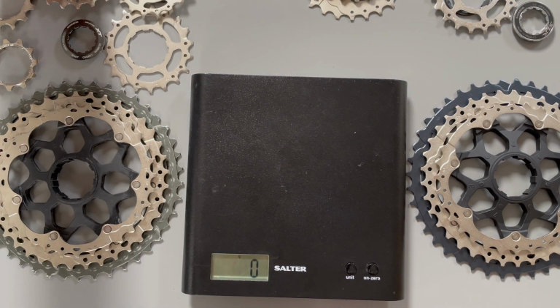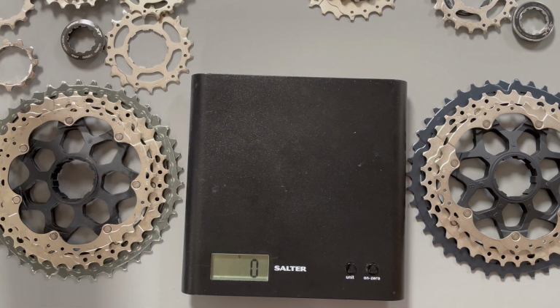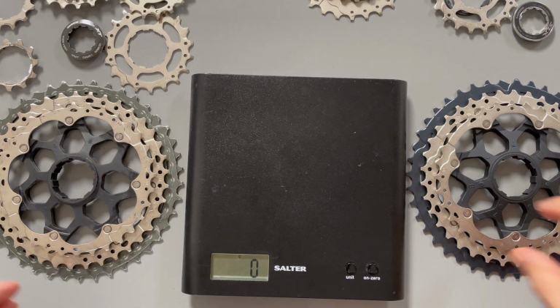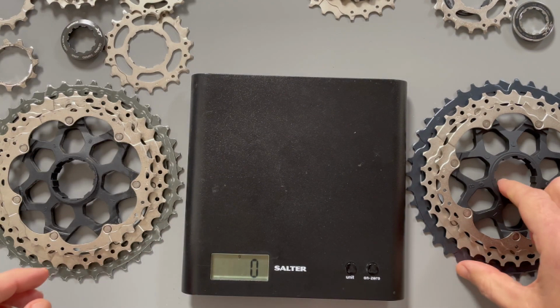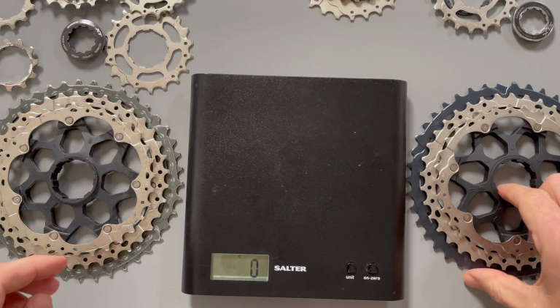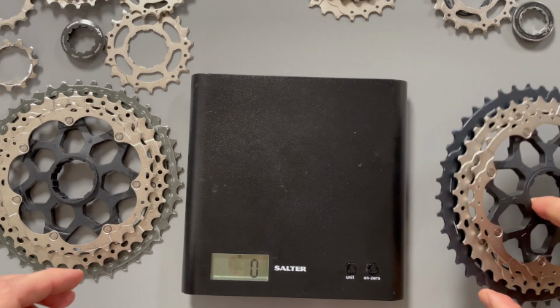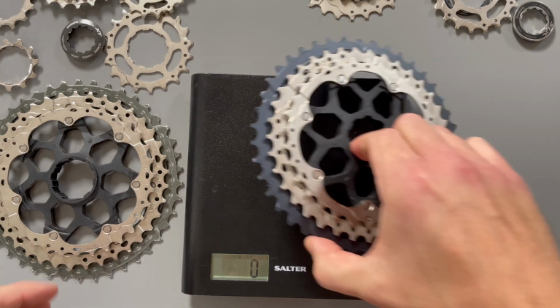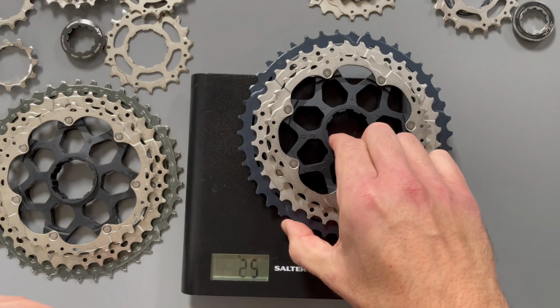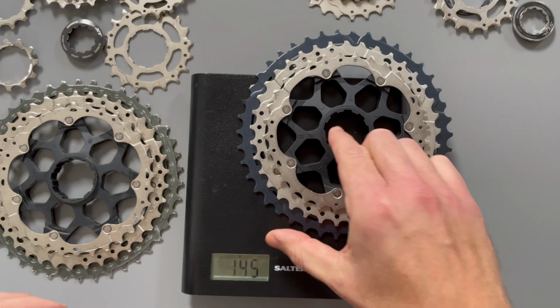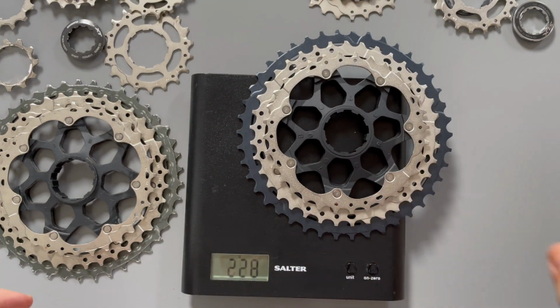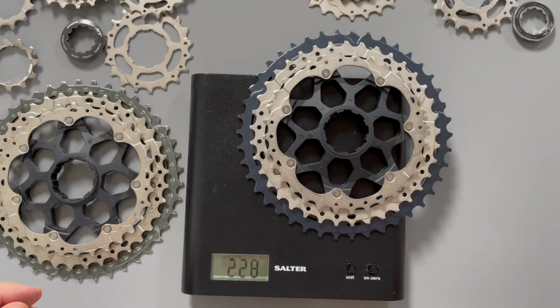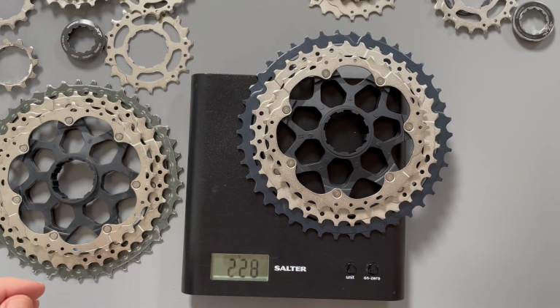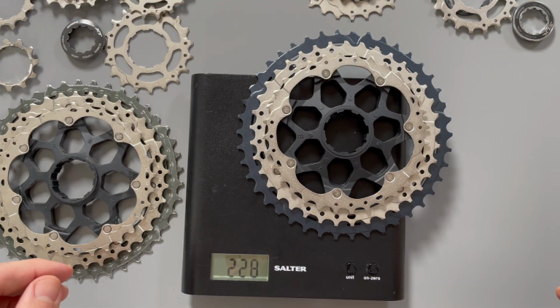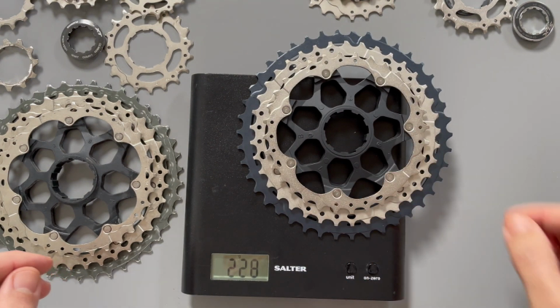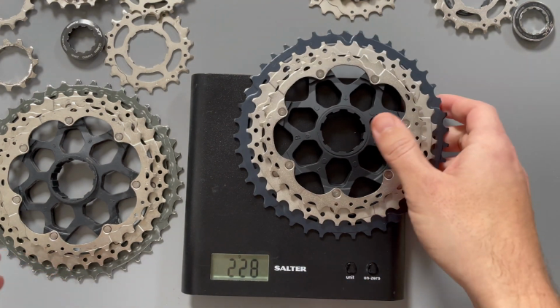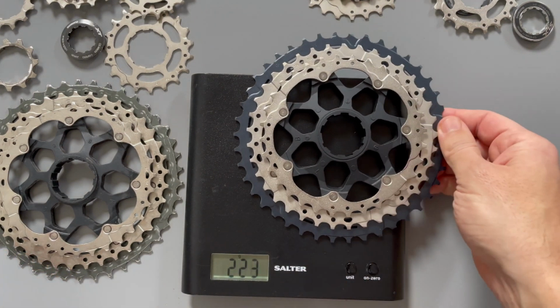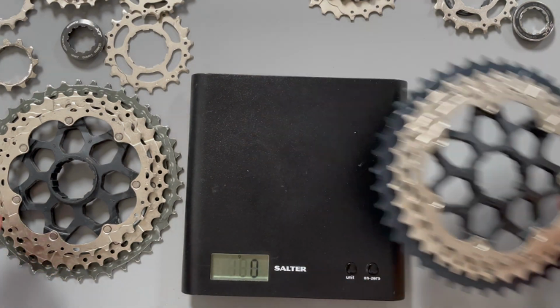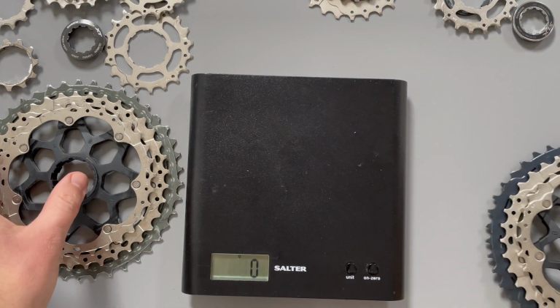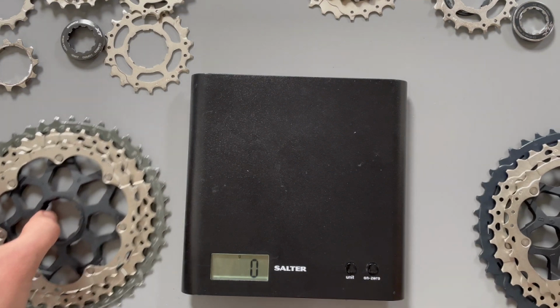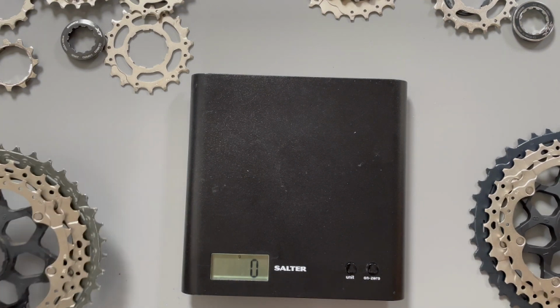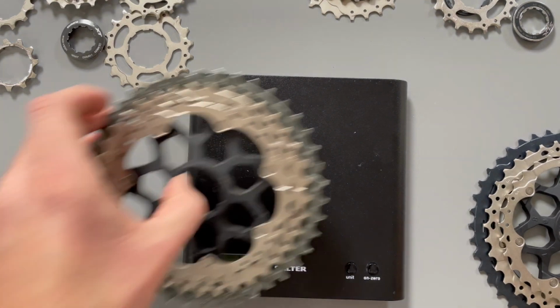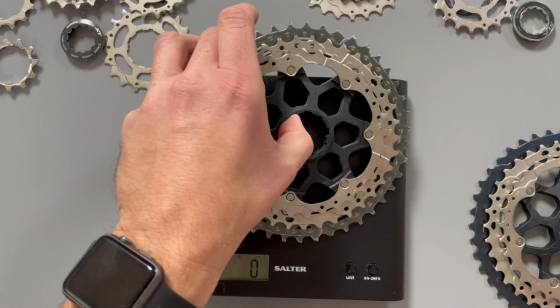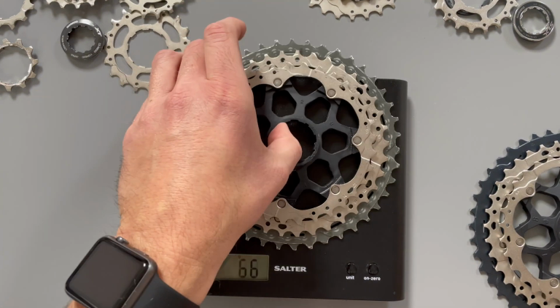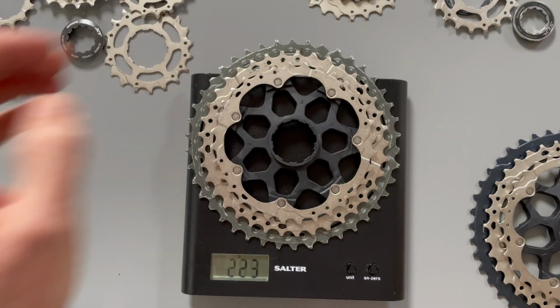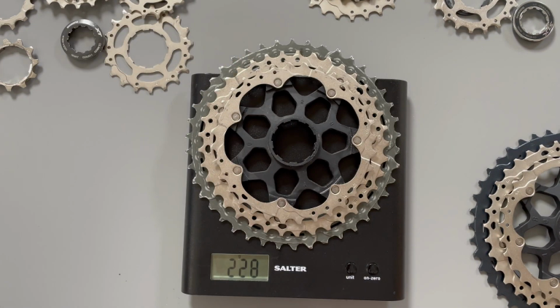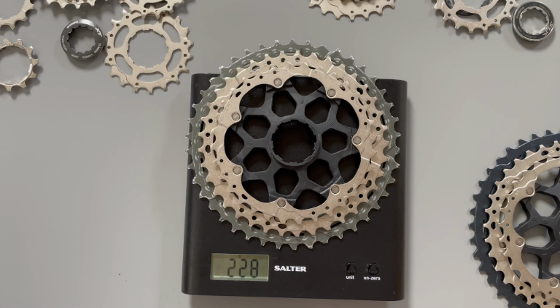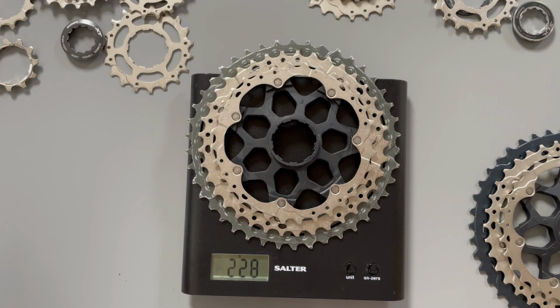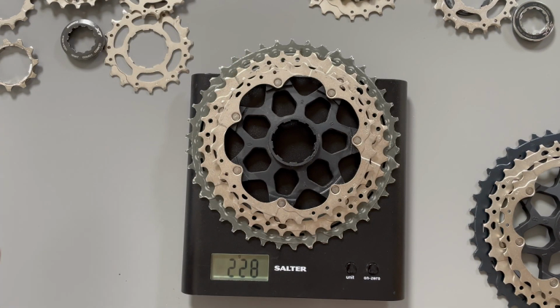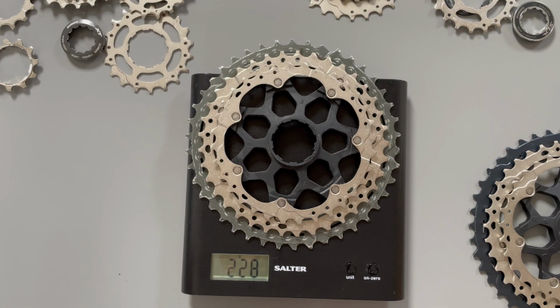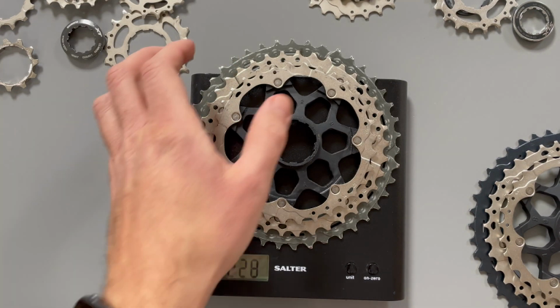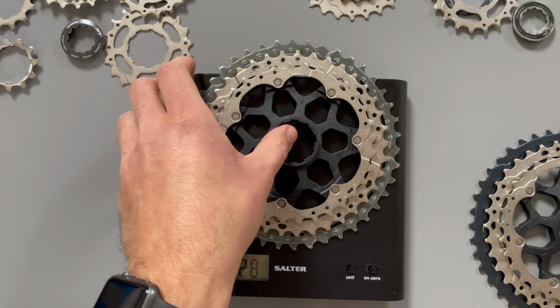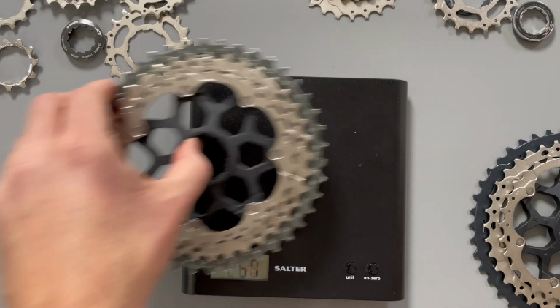So finally moving on to the last cluster. The SLX weighs in at 228 and the XT also weighs in at 228. Not a surprise — they look identical pretty much.